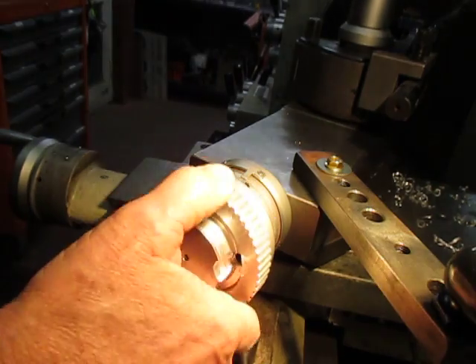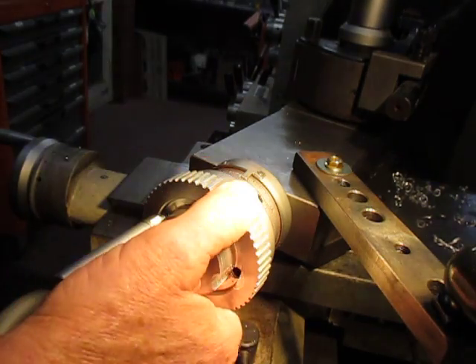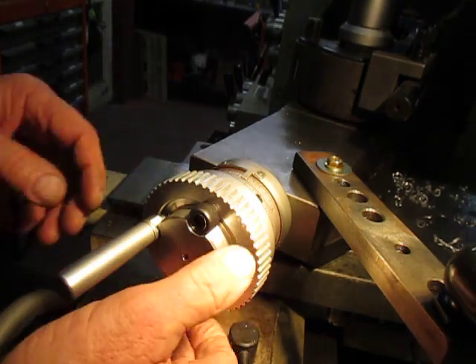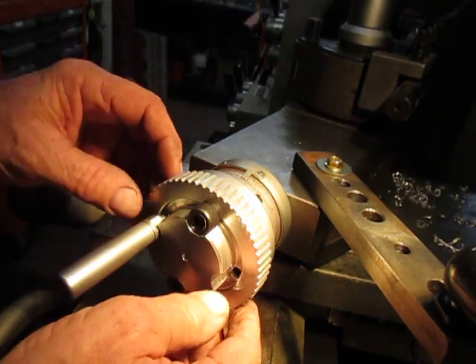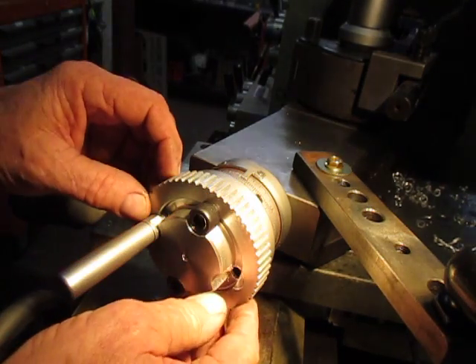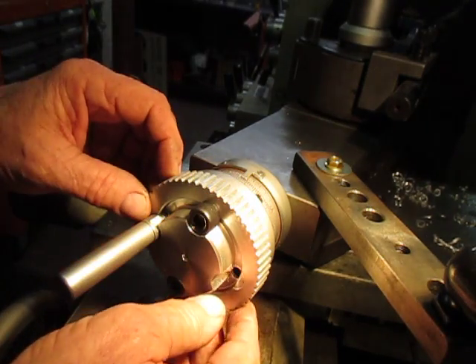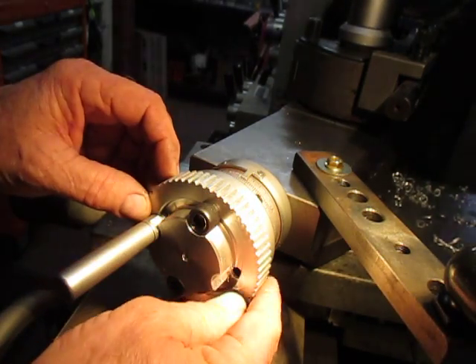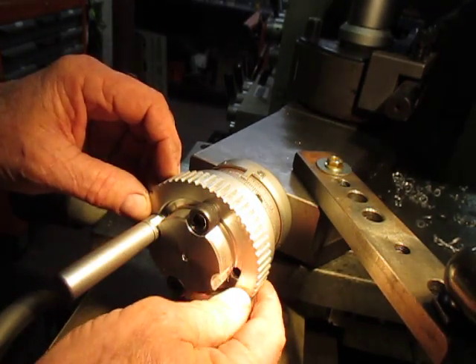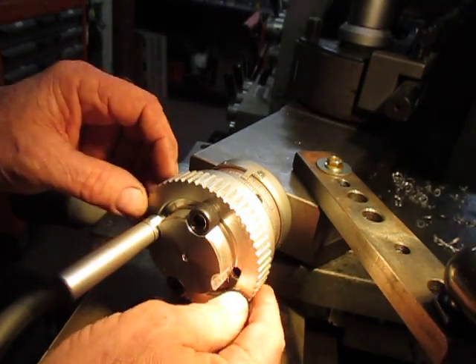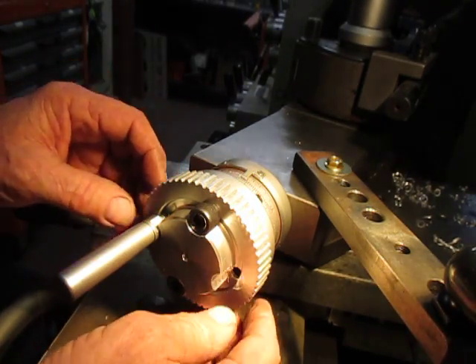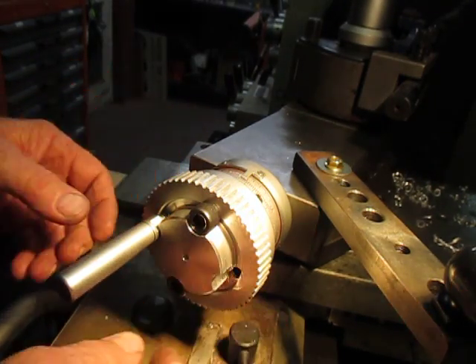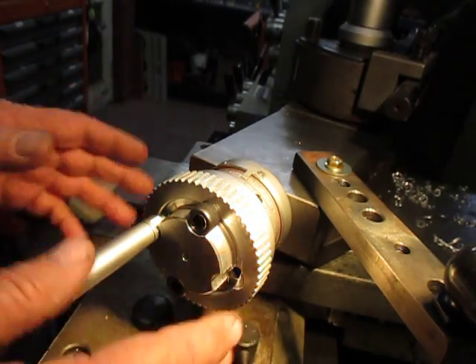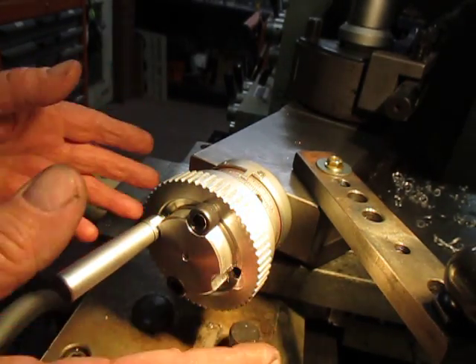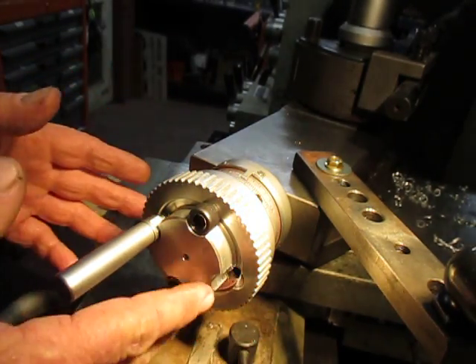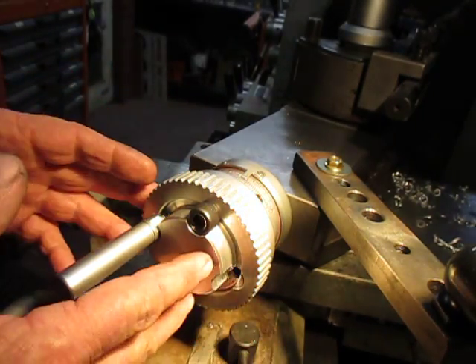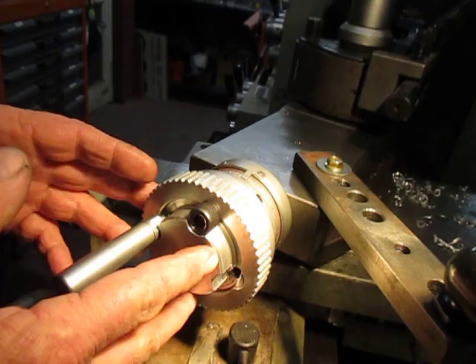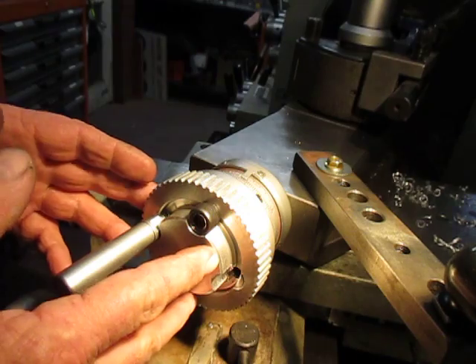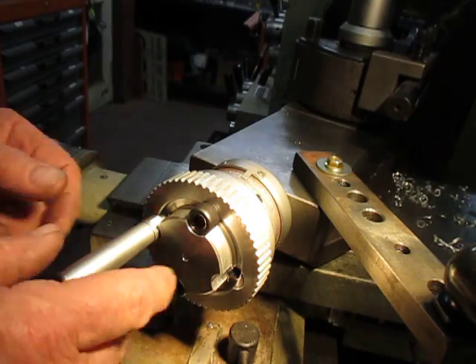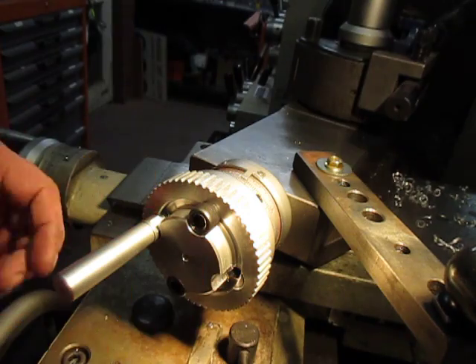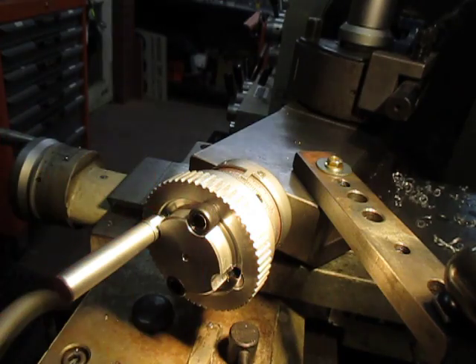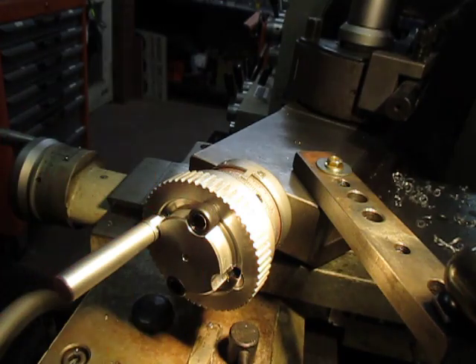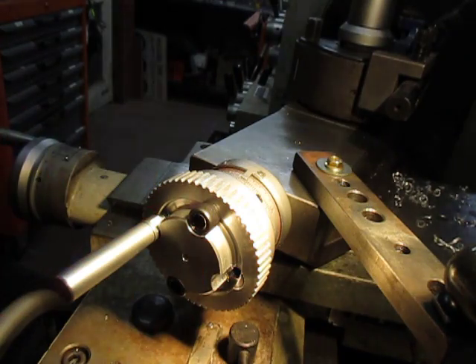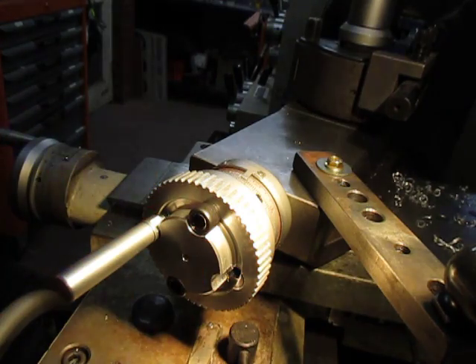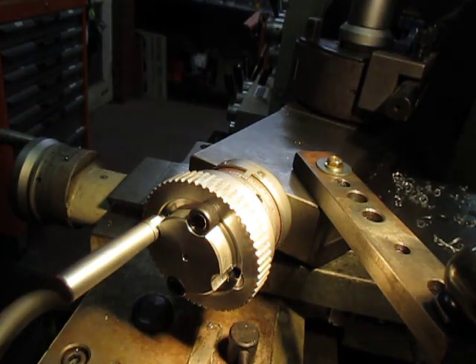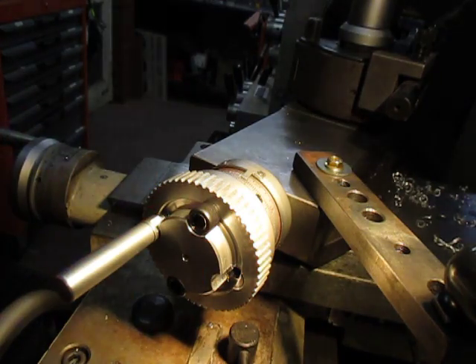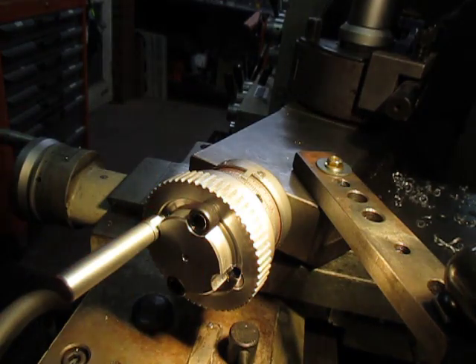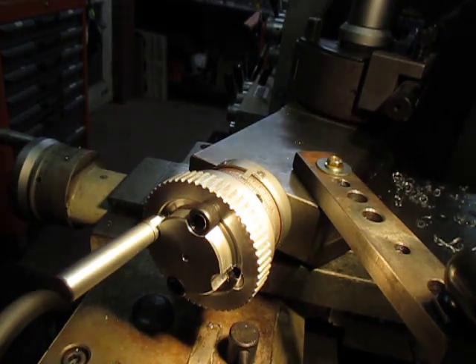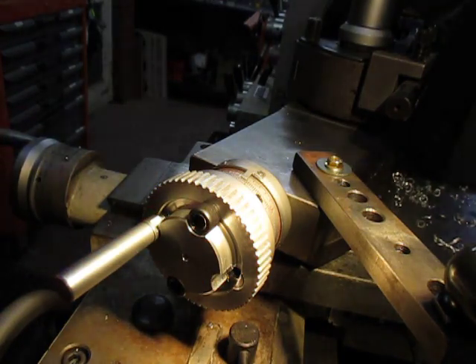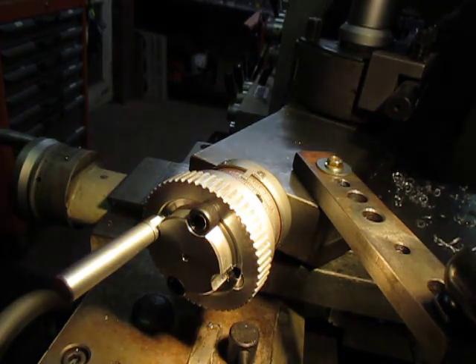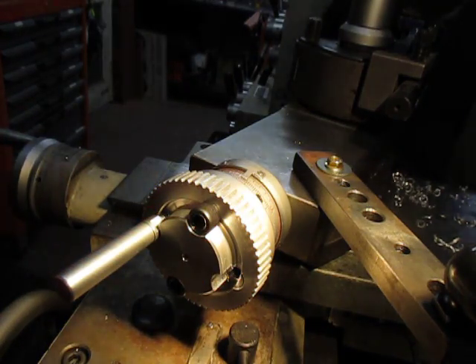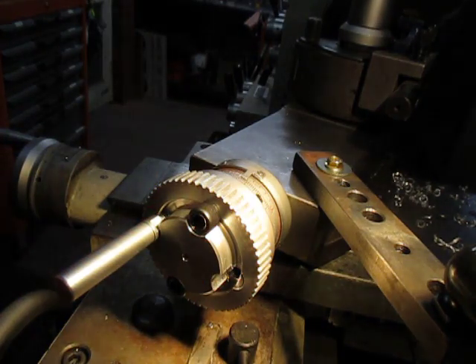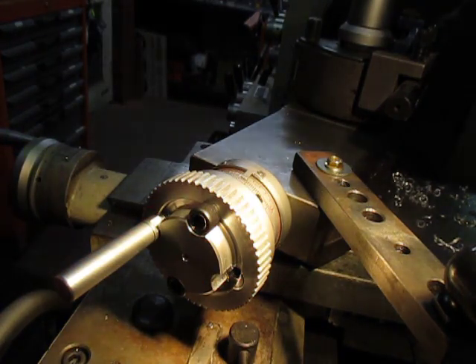I'll keep you posted on how I advance with this project — Project Arthritis.